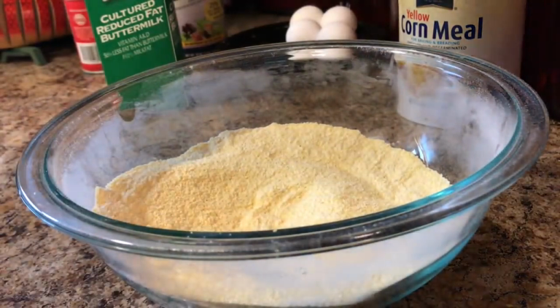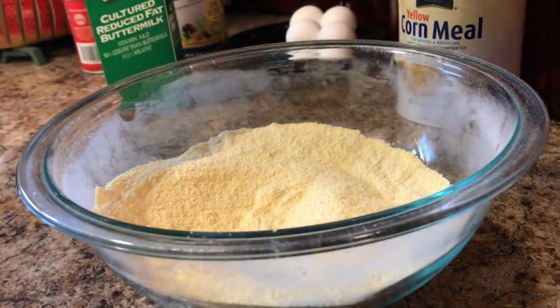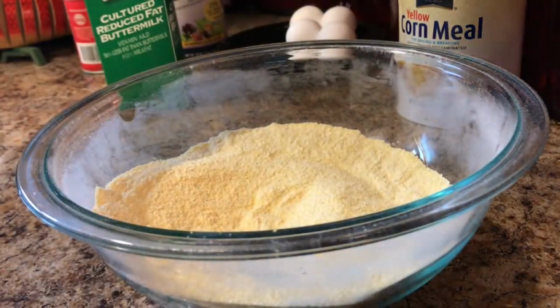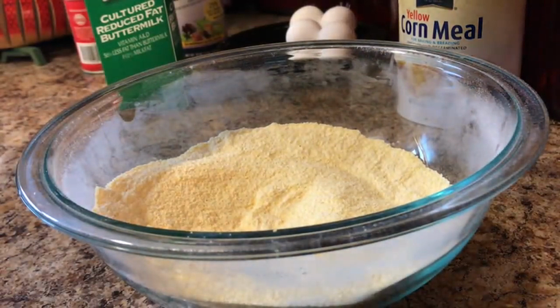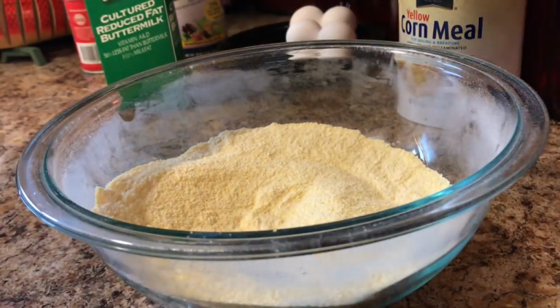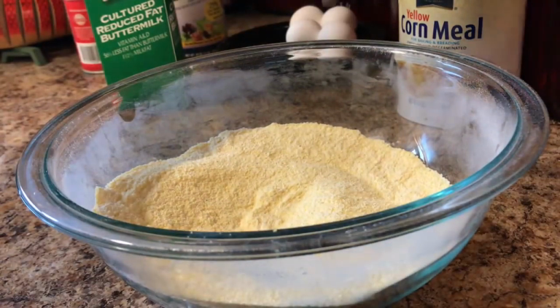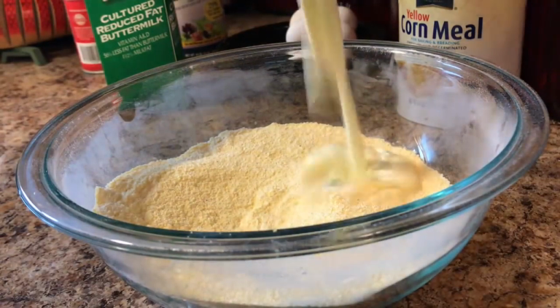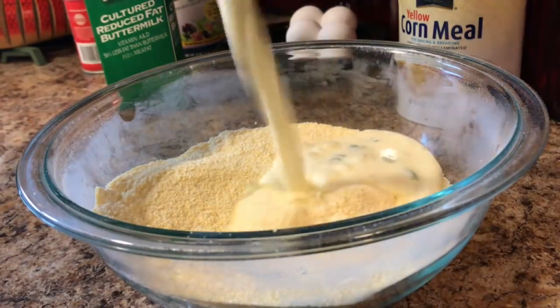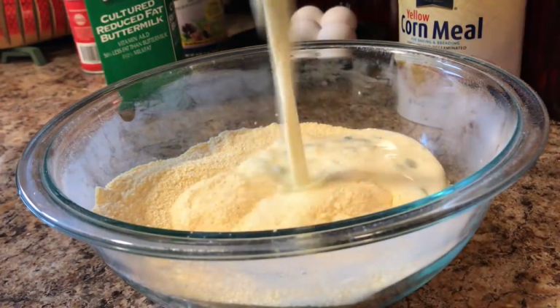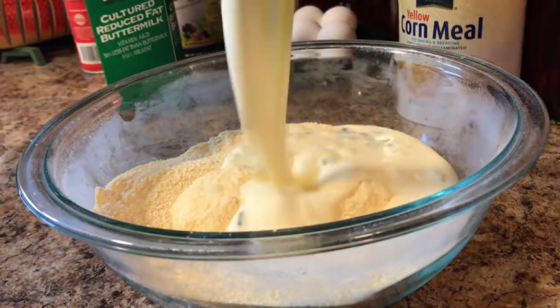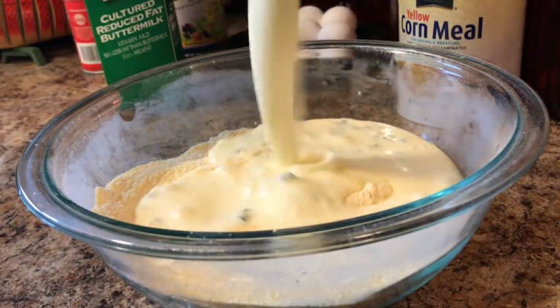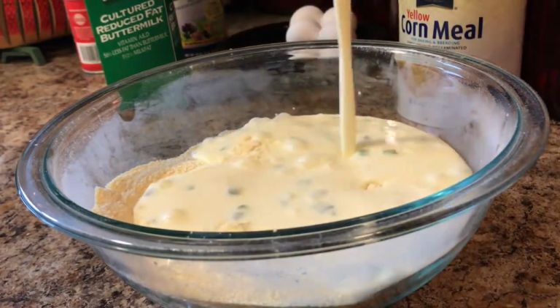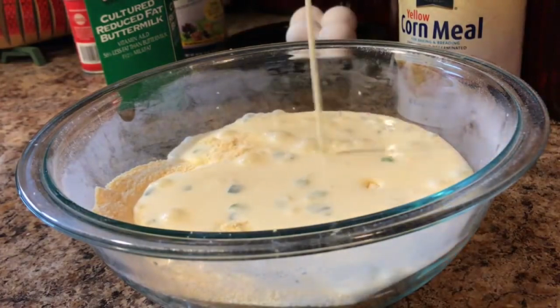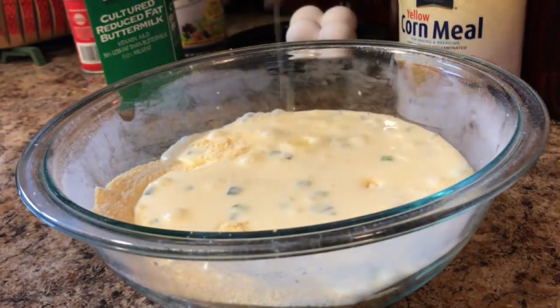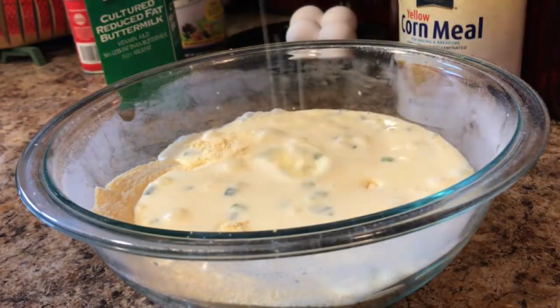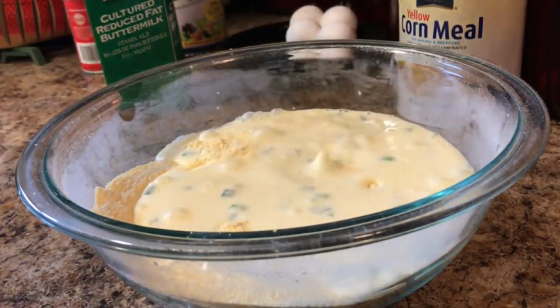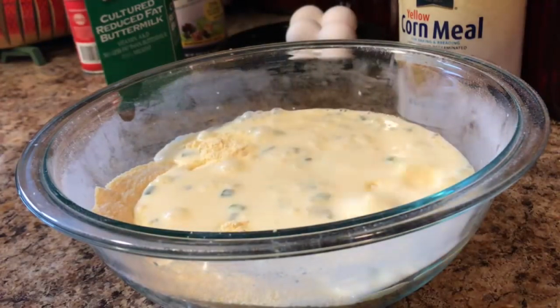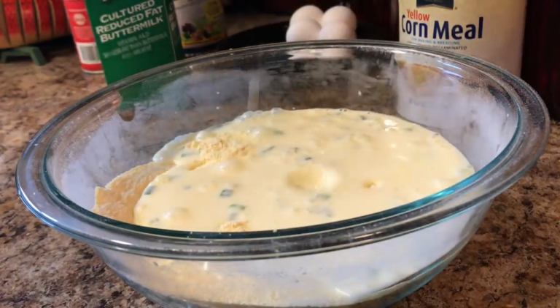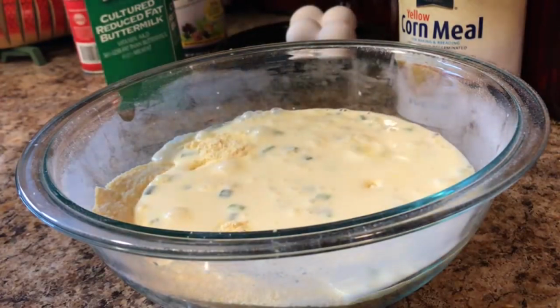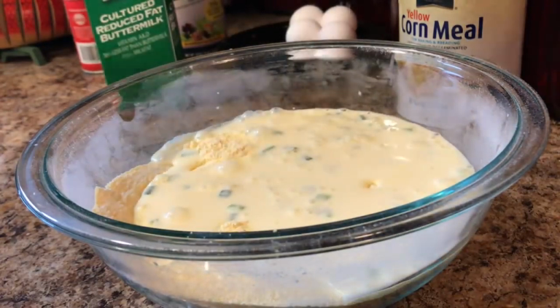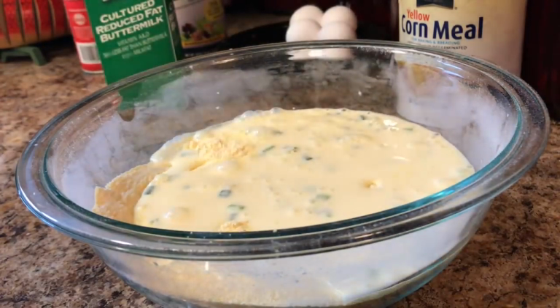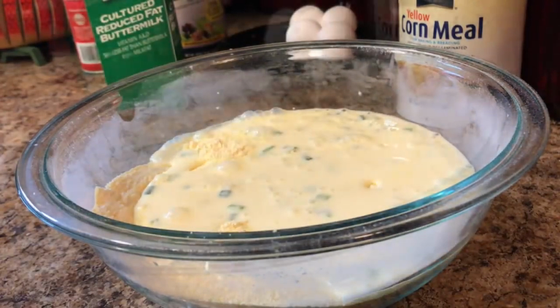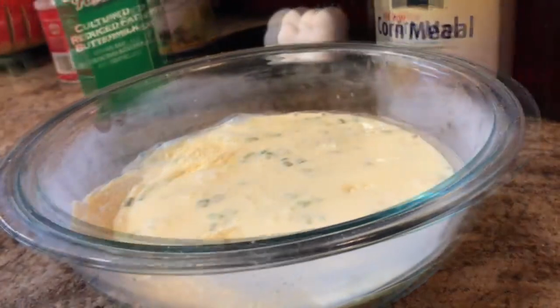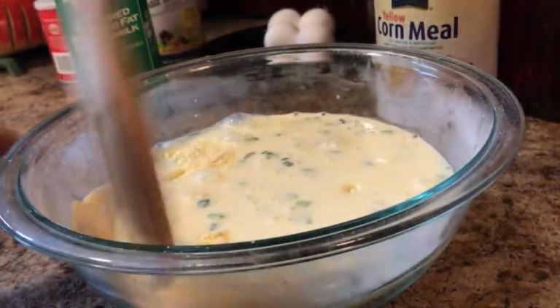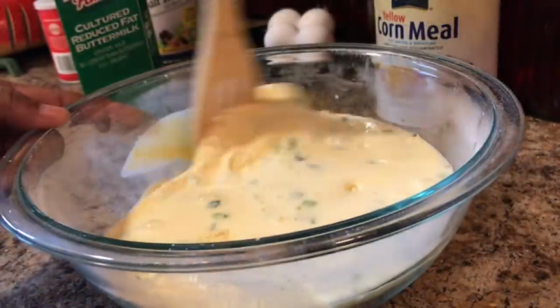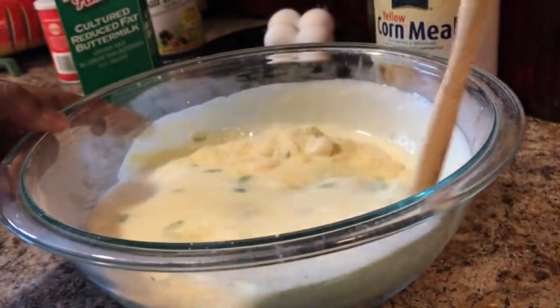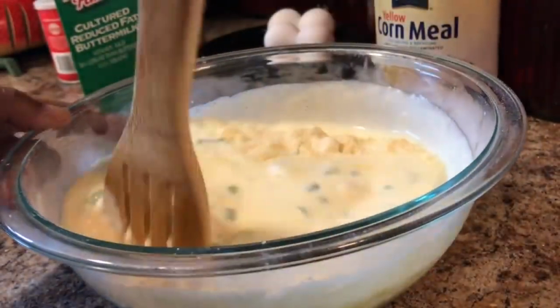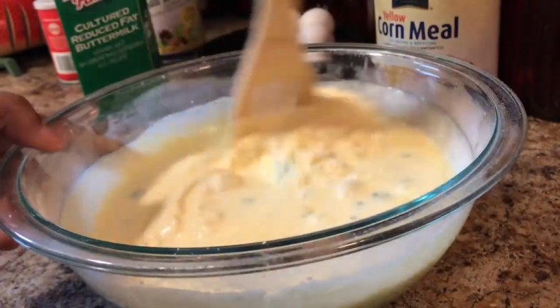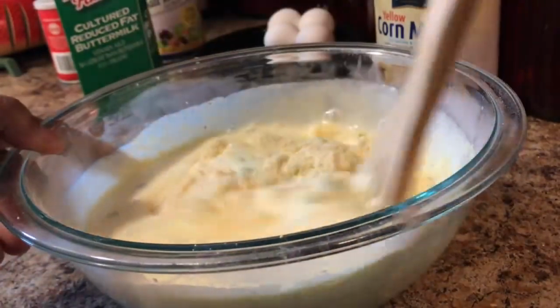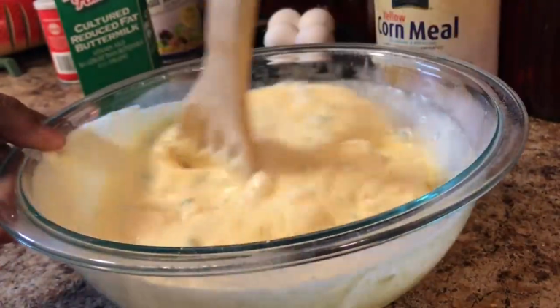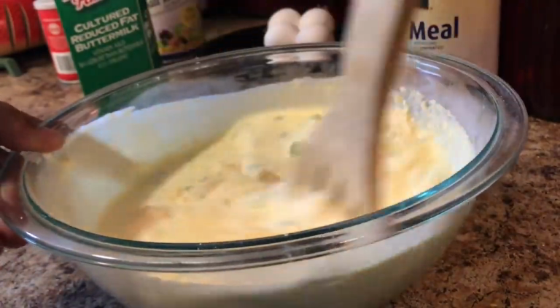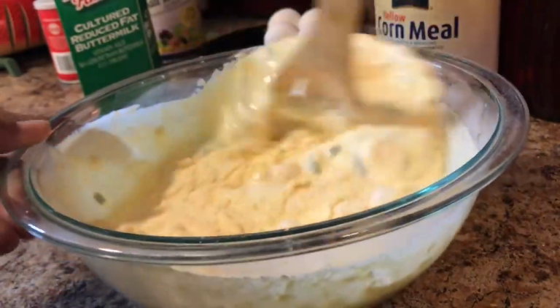Now I'm going to go ahead and mix my wet ingredients with my dry ingredients and mix that together very well. I eat cornbread with absolutely everything: spaghetti, chili, salad, greens, beans — you name it, I'll eat cornbread.